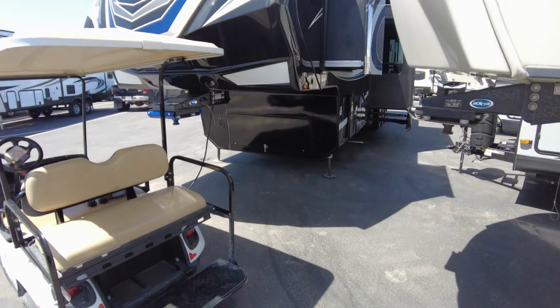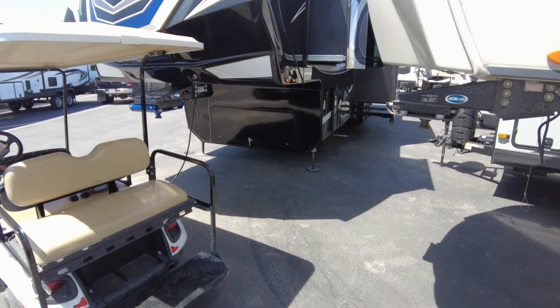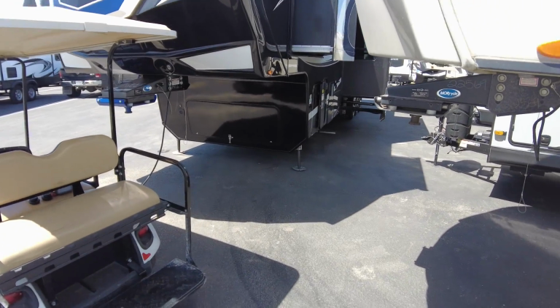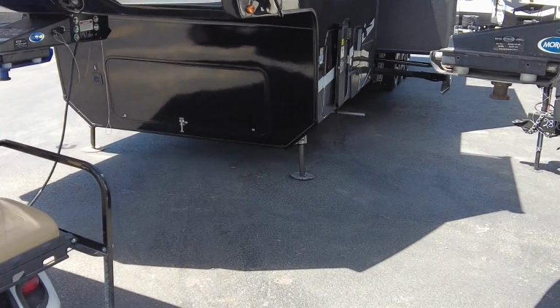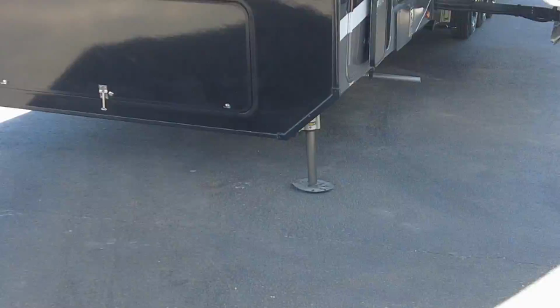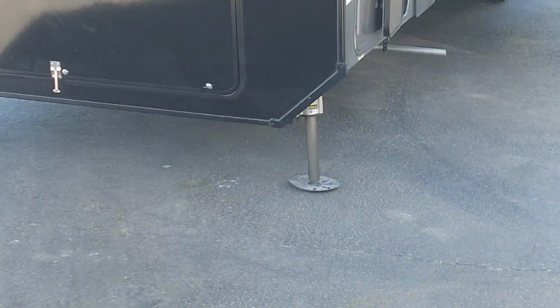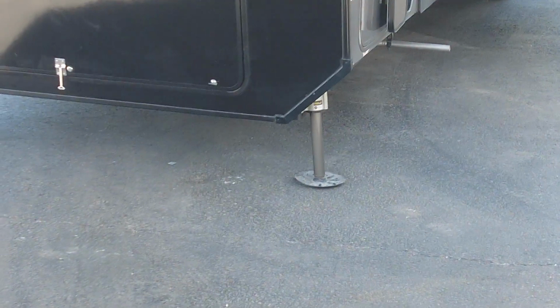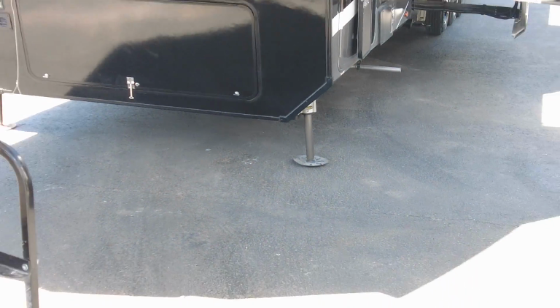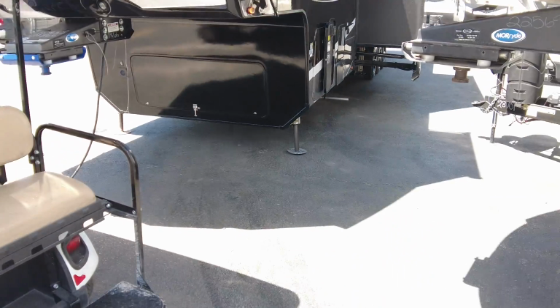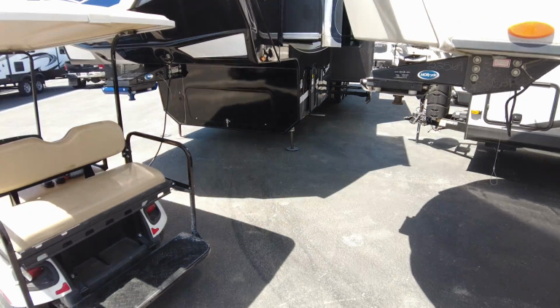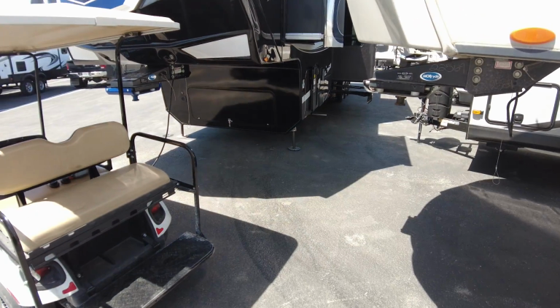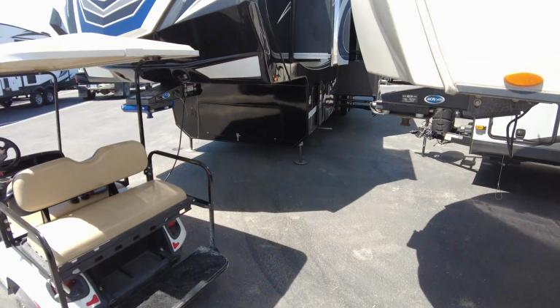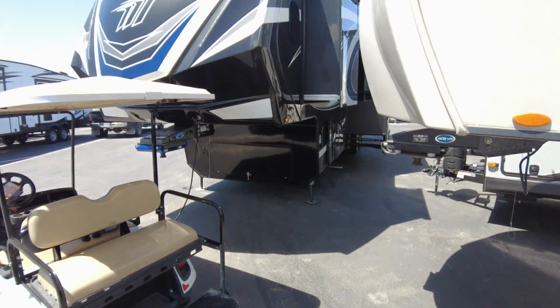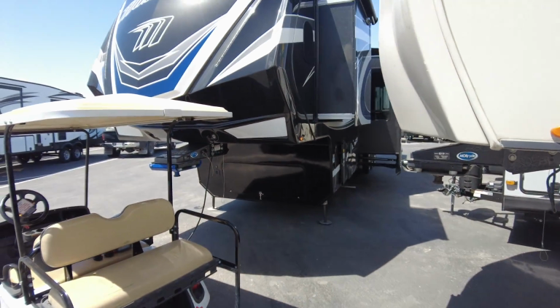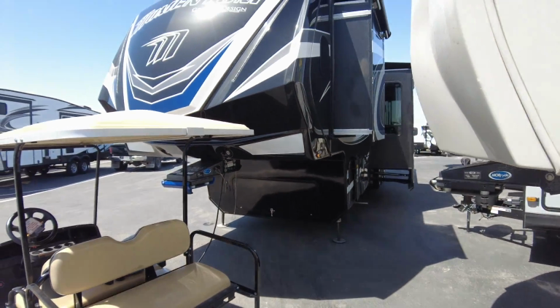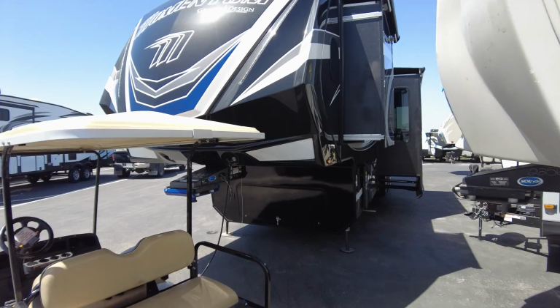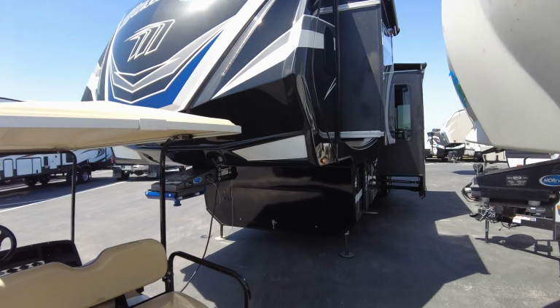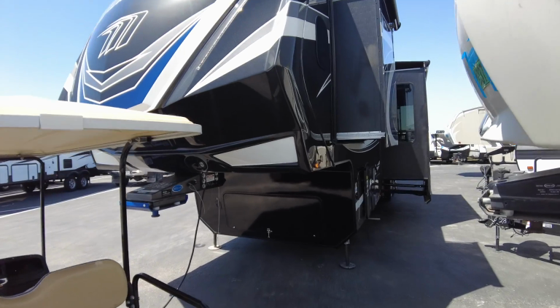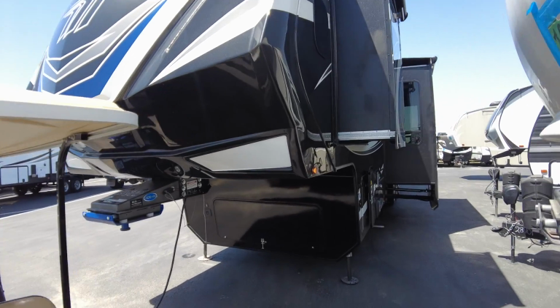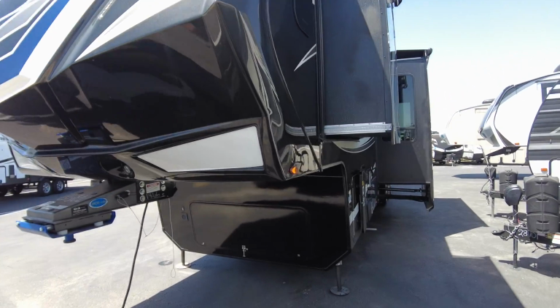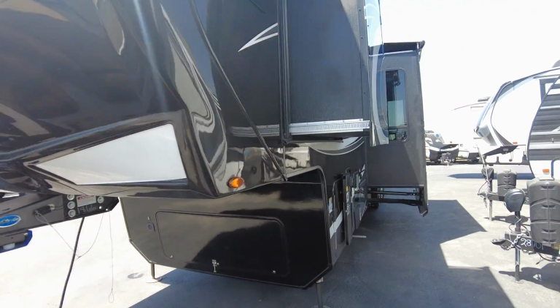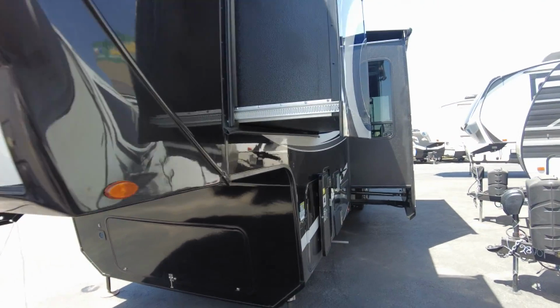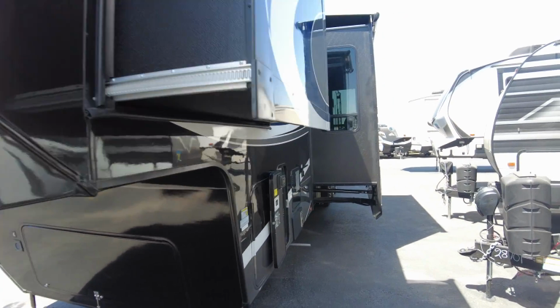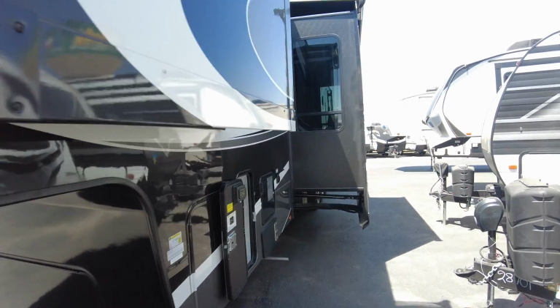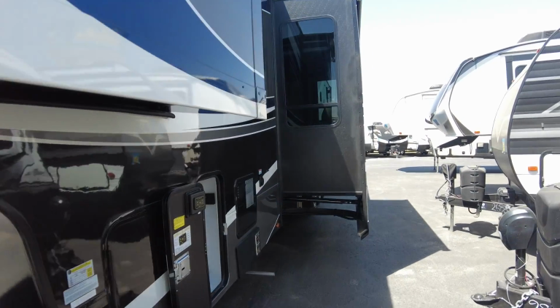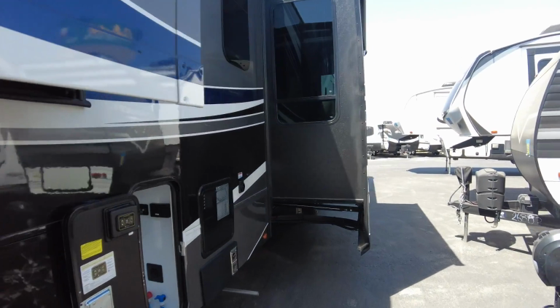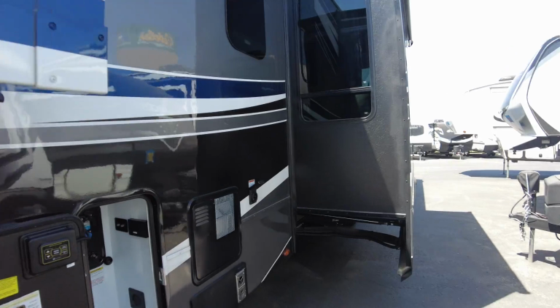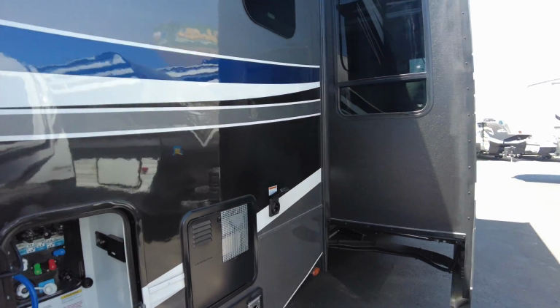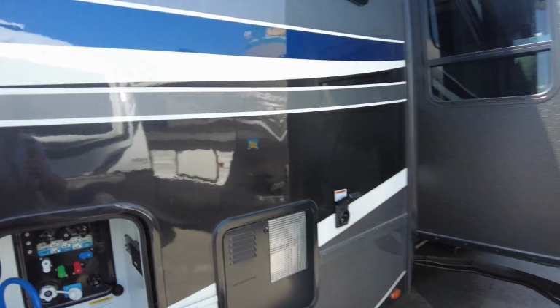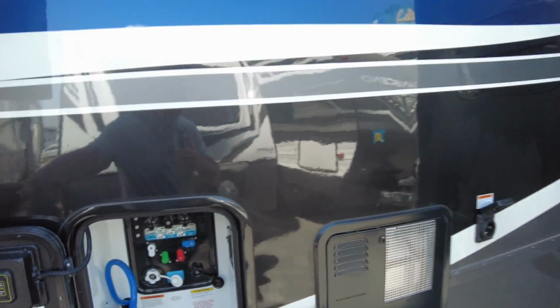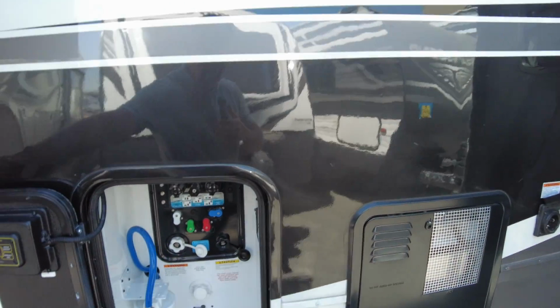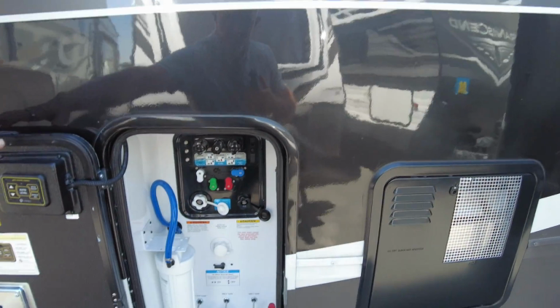Thank goodness — that's what I was coming to check. Make sure it had a generator. Believe it or not, half the ones we've got coming in lately are without a generator; they're having trouble getting generators. Yours has one. That's huge.